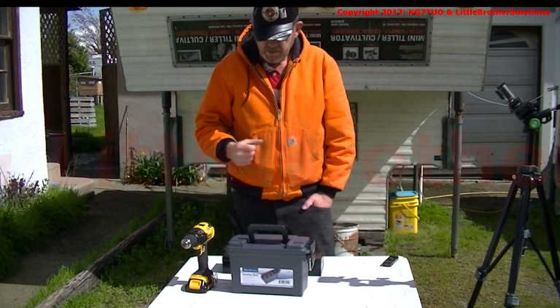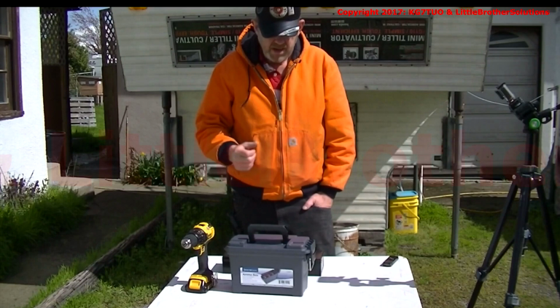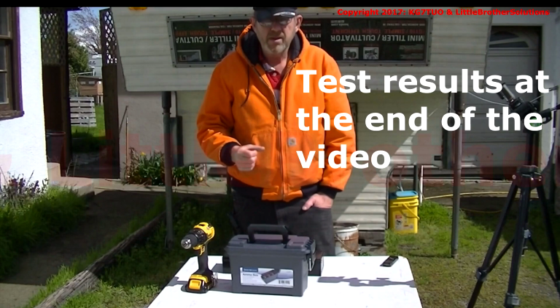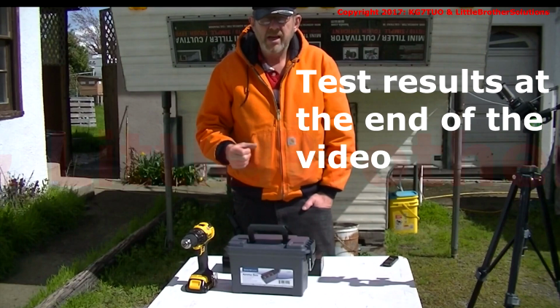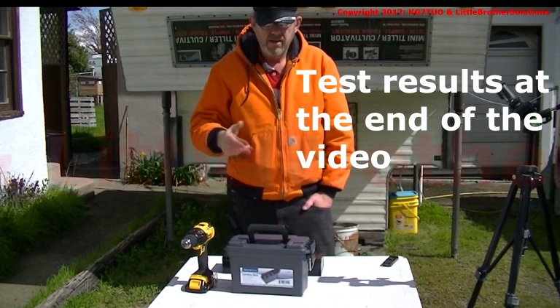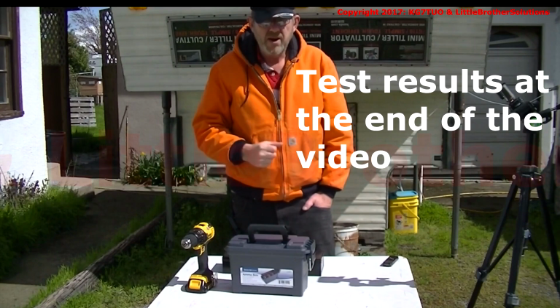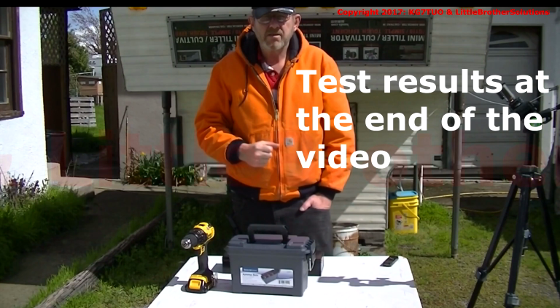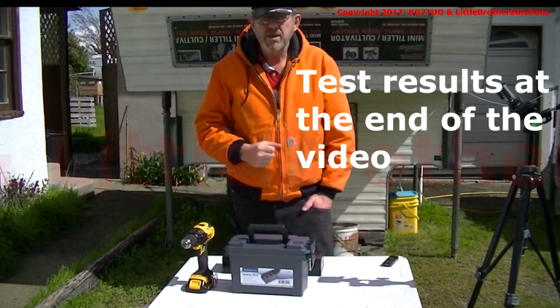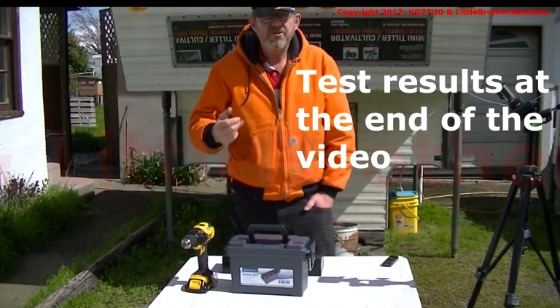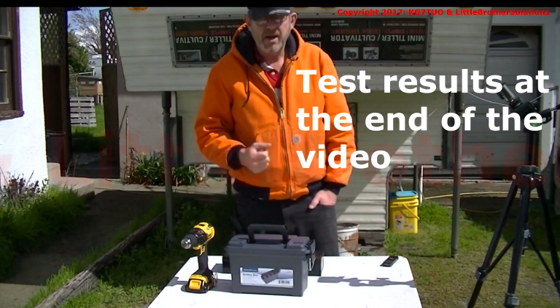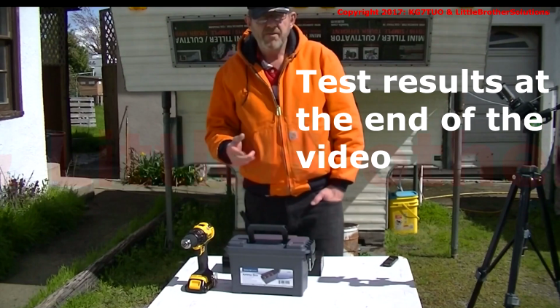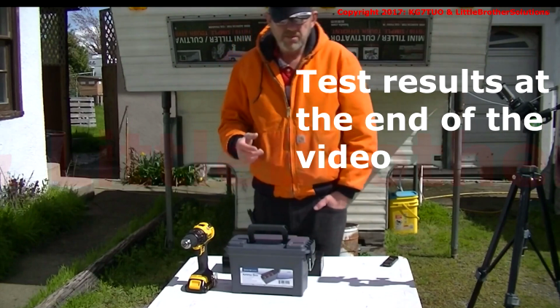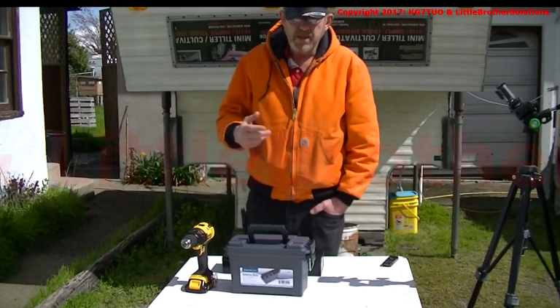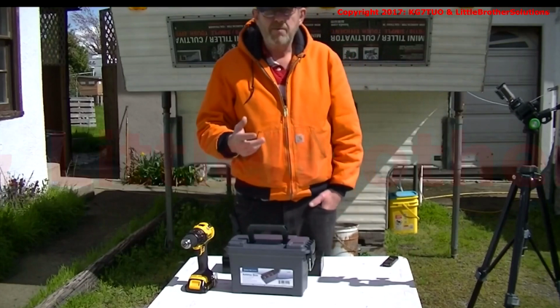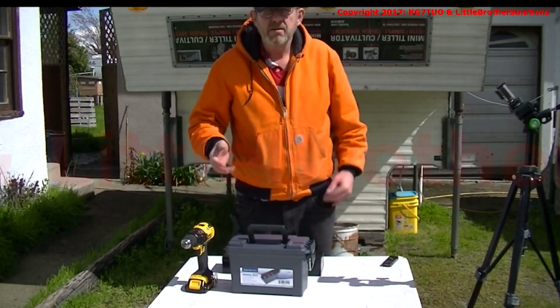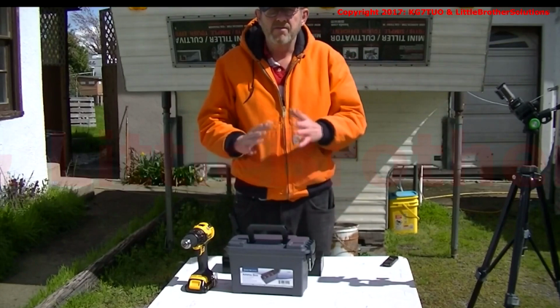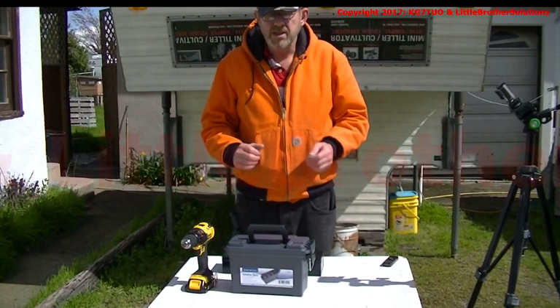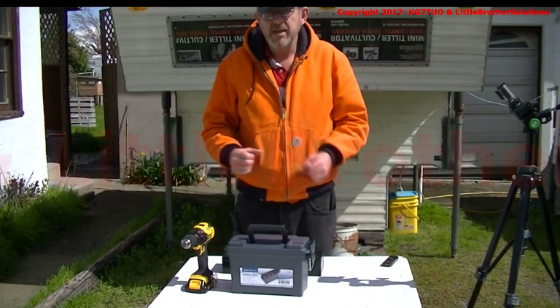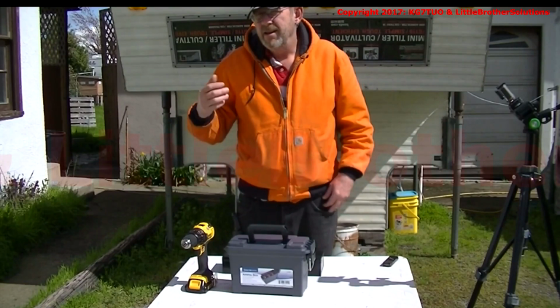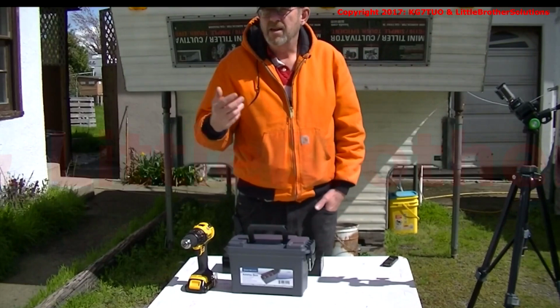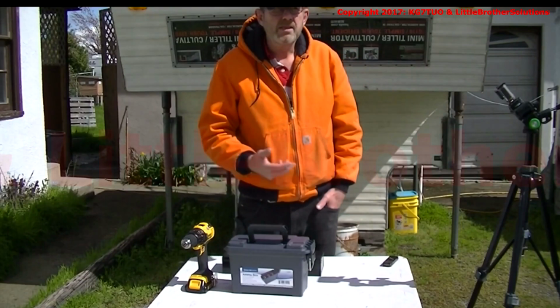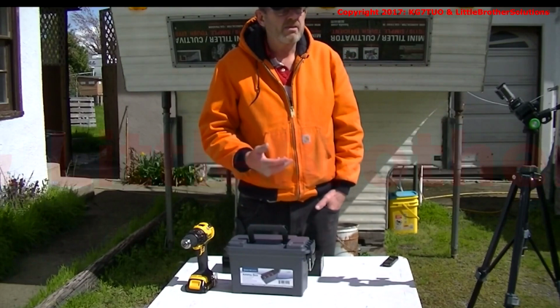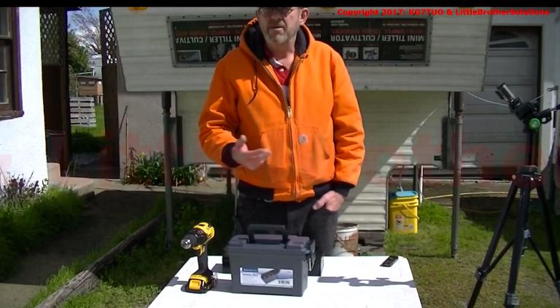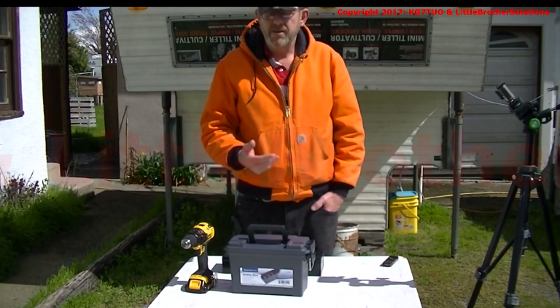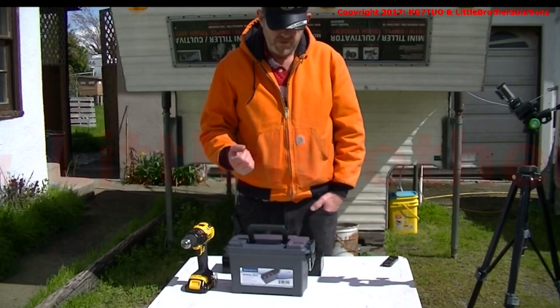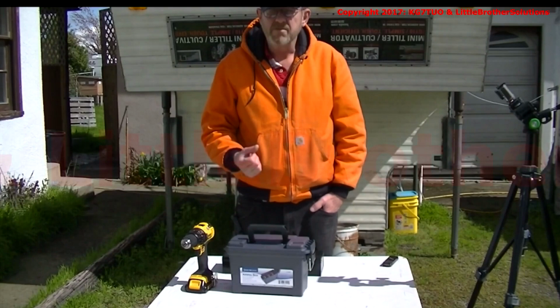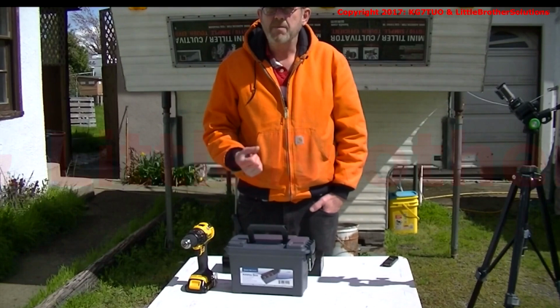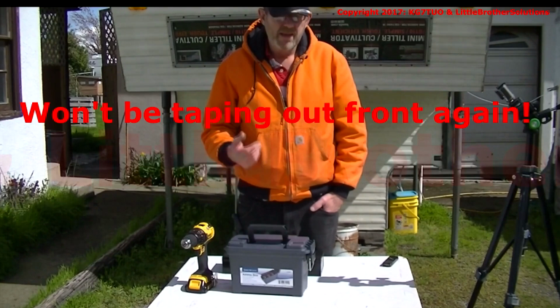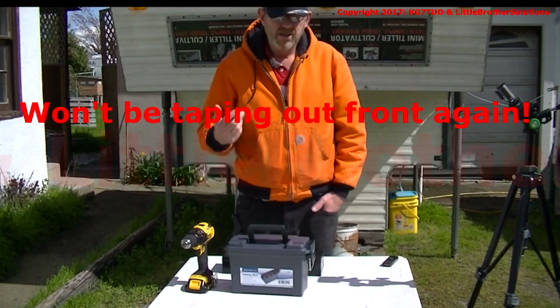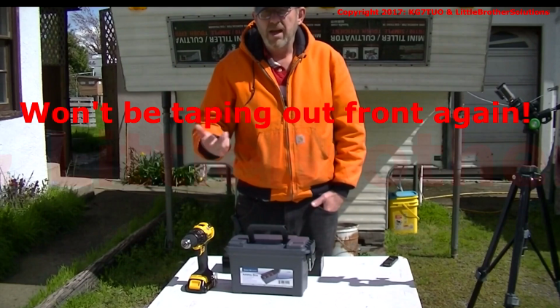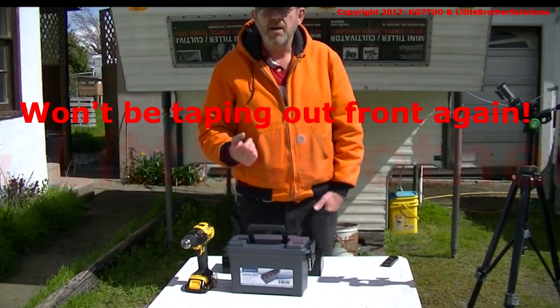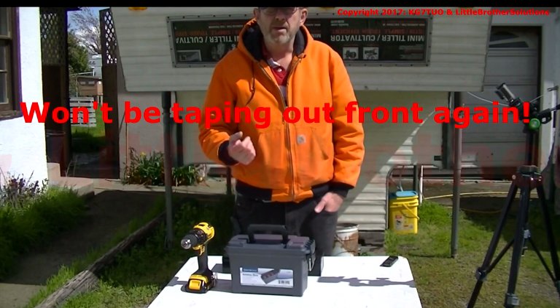I'm going to show you how to build a Foxhunt transmitter Foxbox. If the video seems a little bit choppy, like I've done a bunch of editing, it's a busy street out in front of where I'm taping, so I'll have to stop quite a bit.